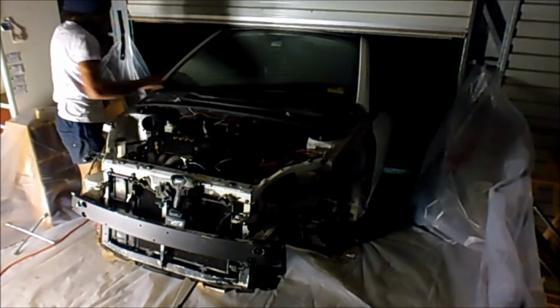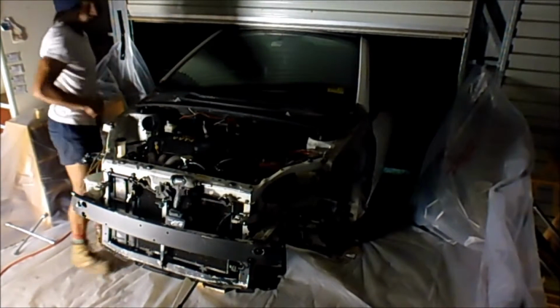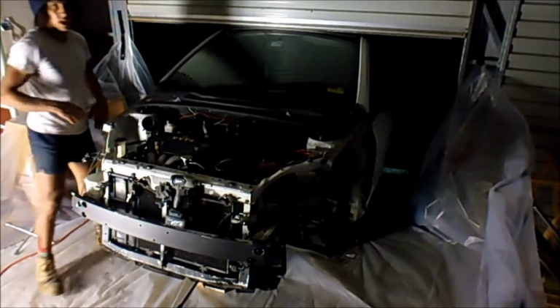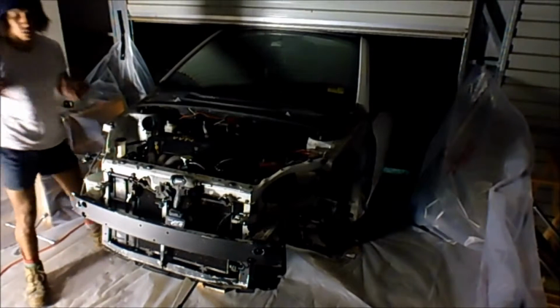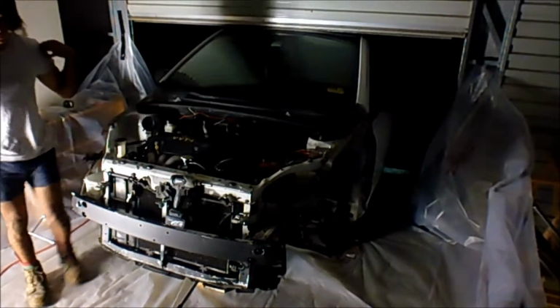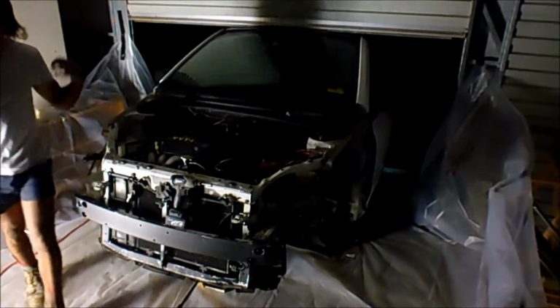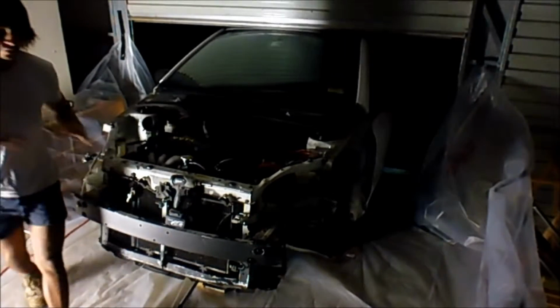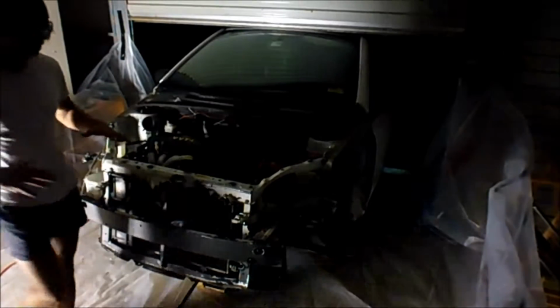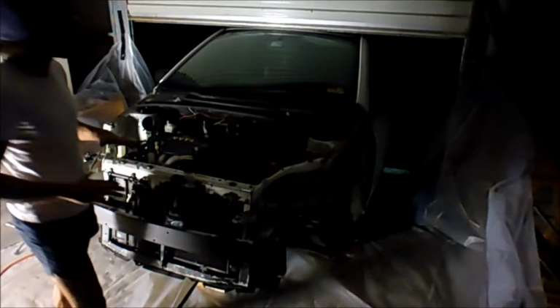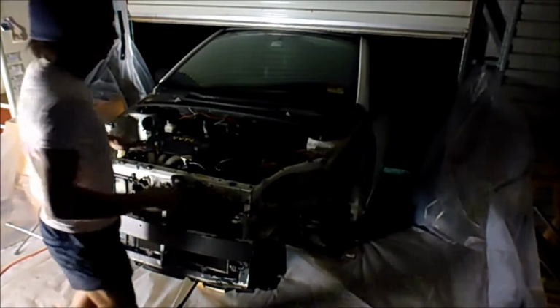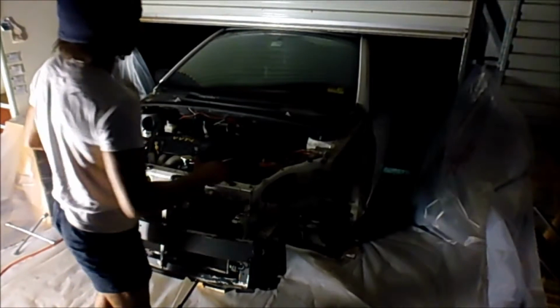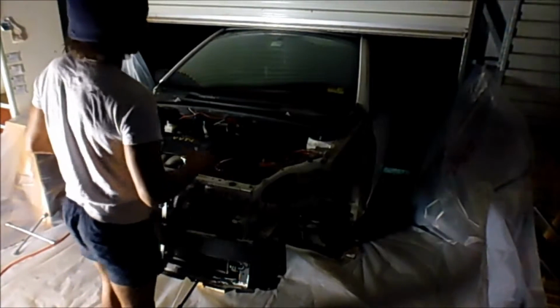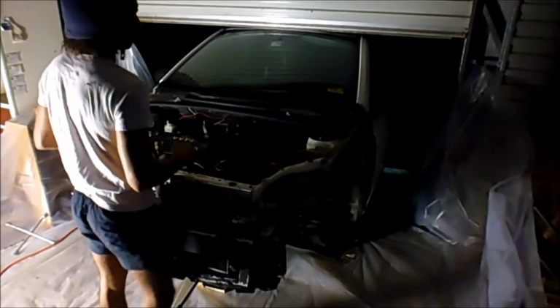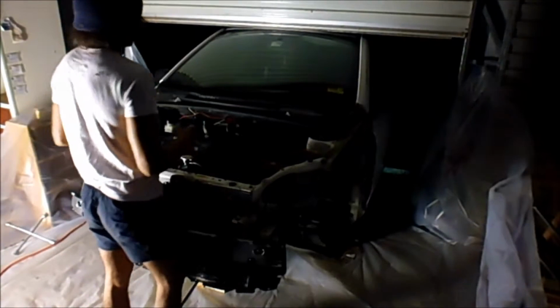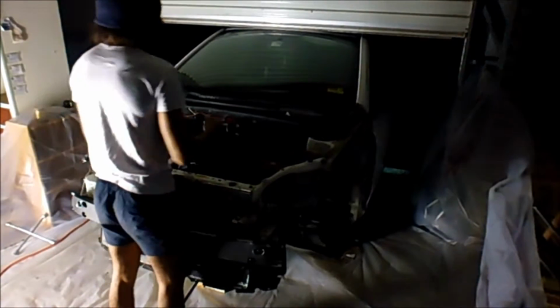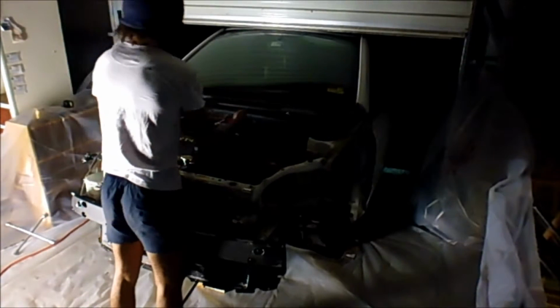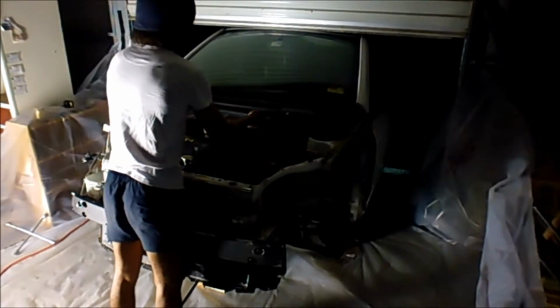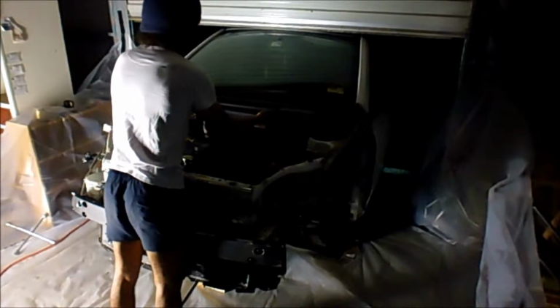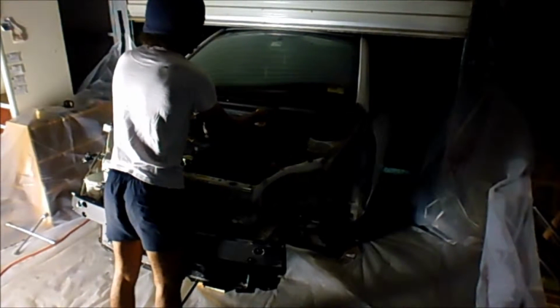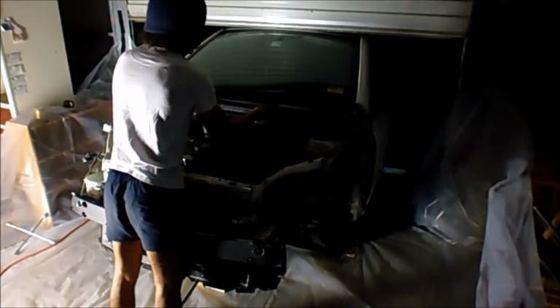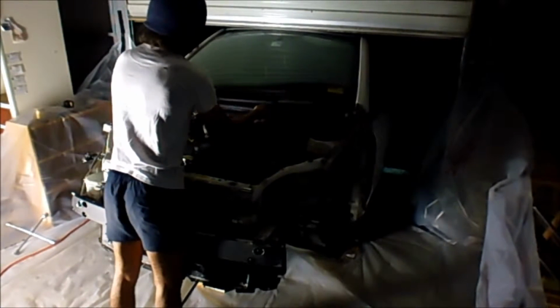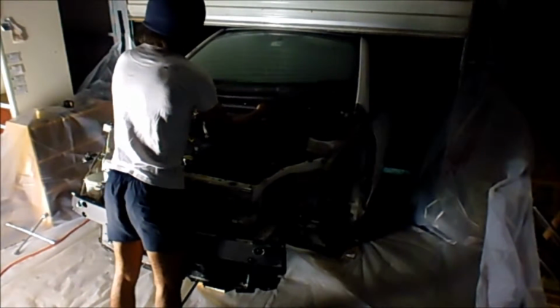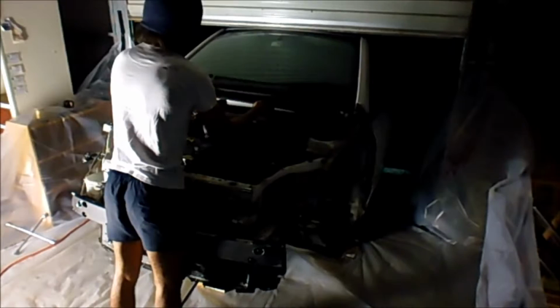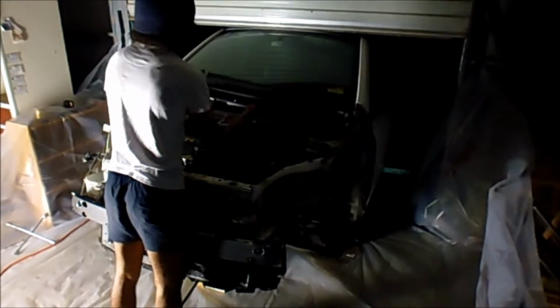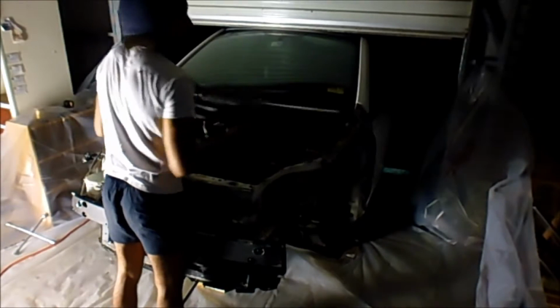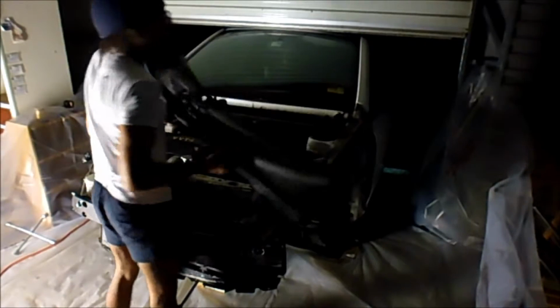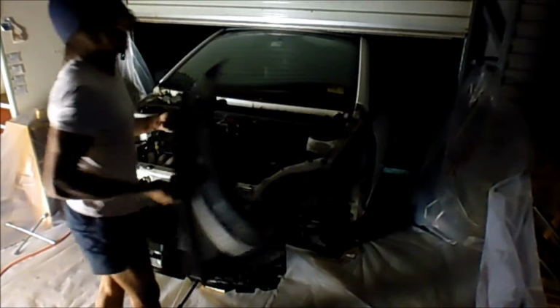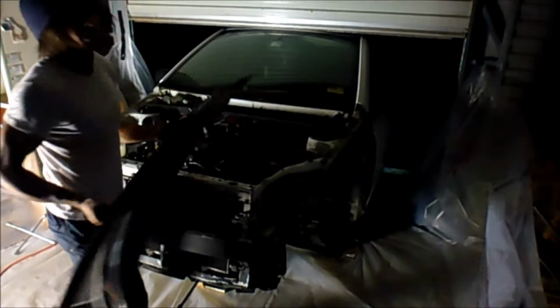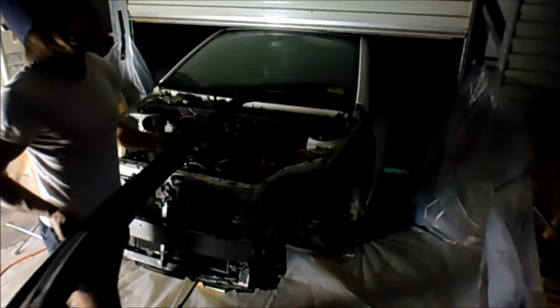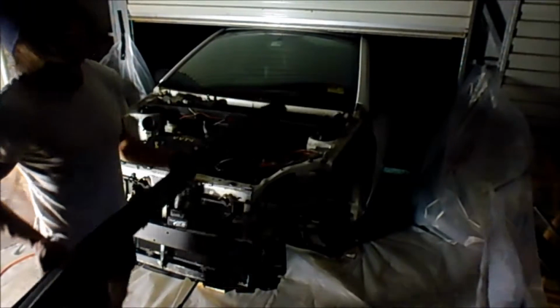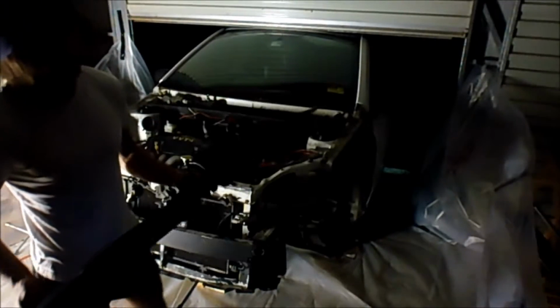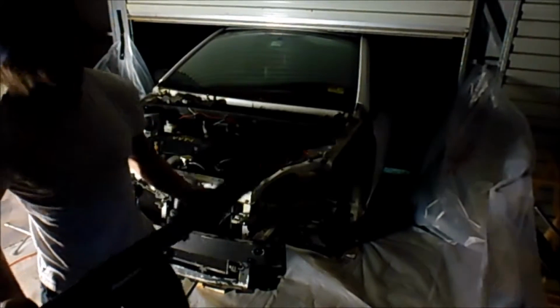My windshield wiper tray isn't held on very well — as a matter of fact it's only held on by the windshield wipers themselves.